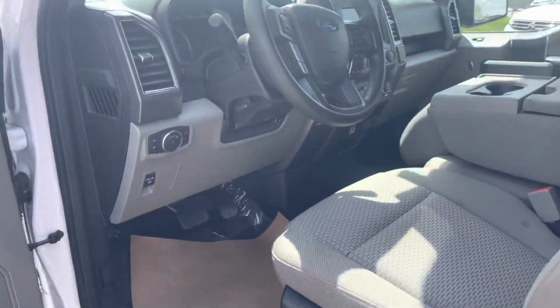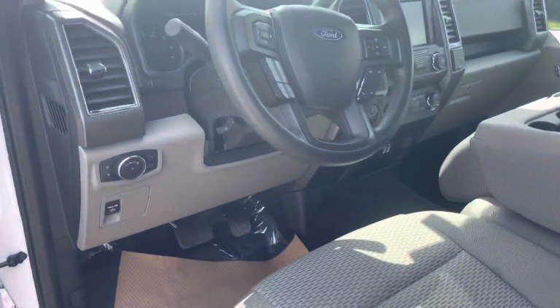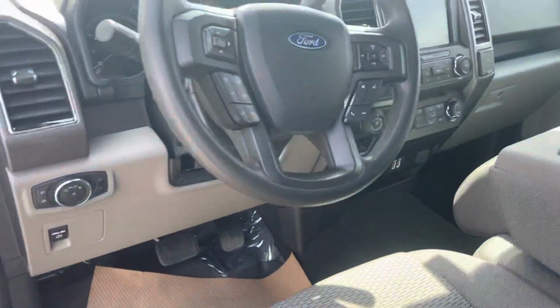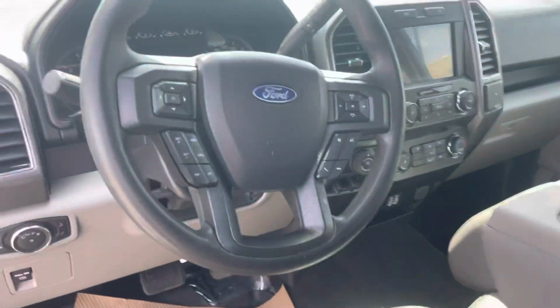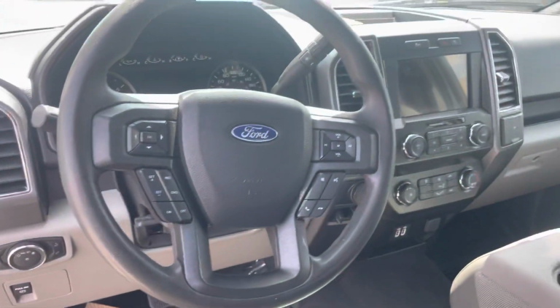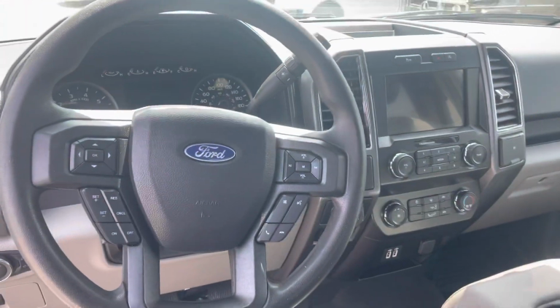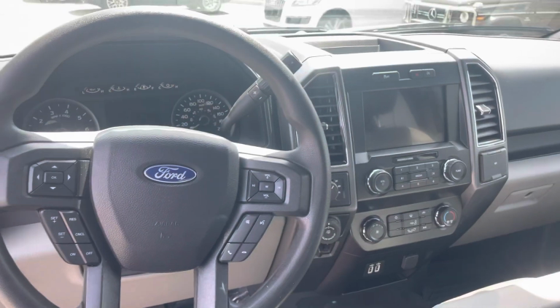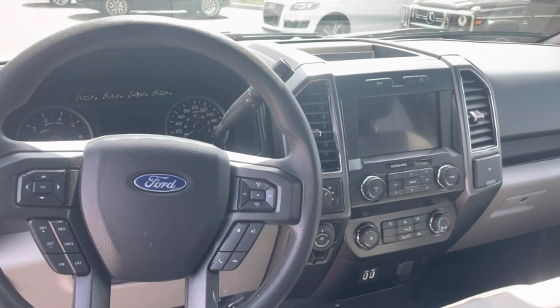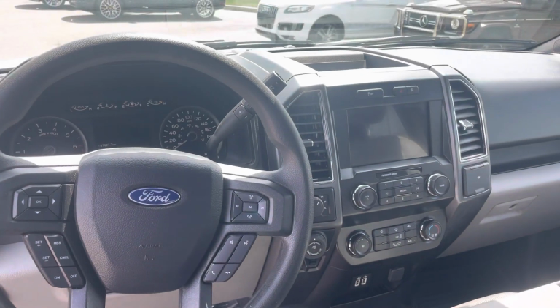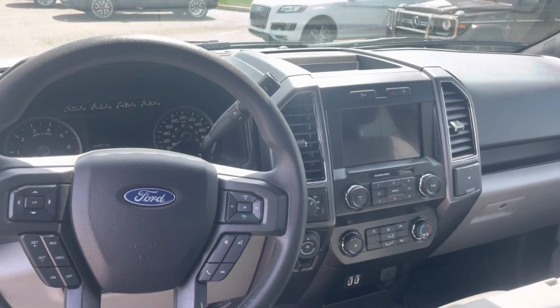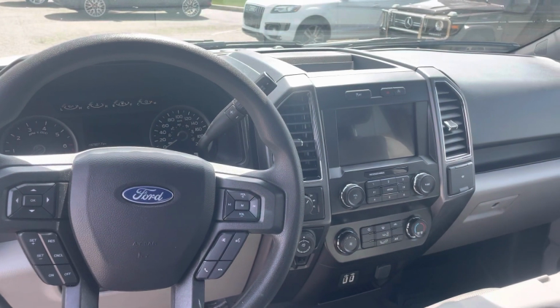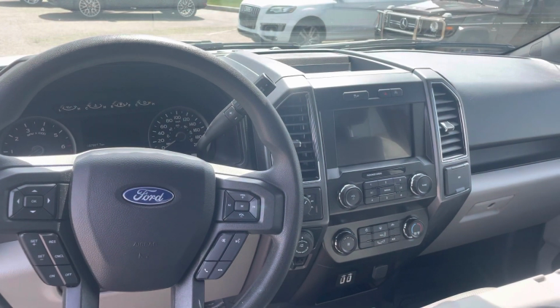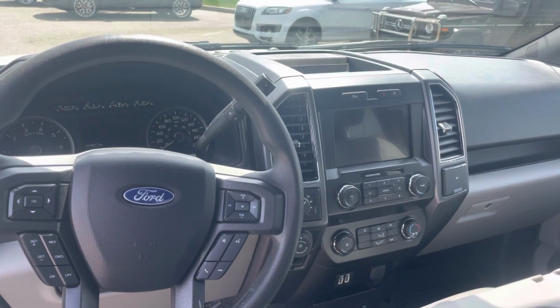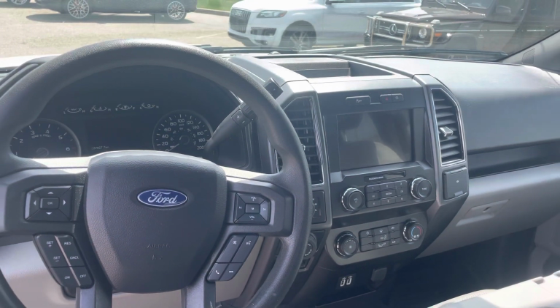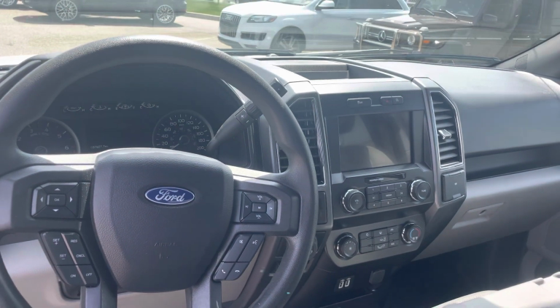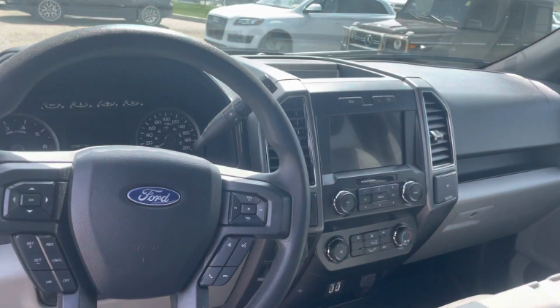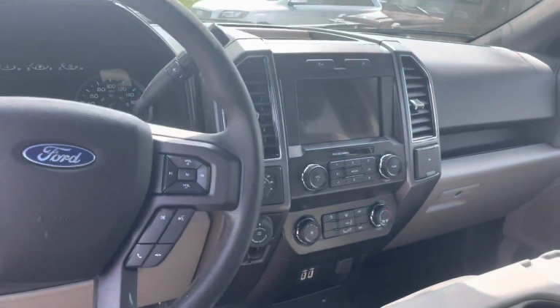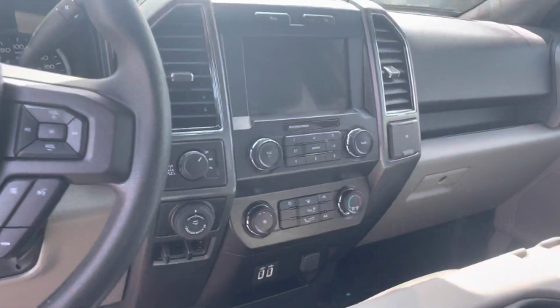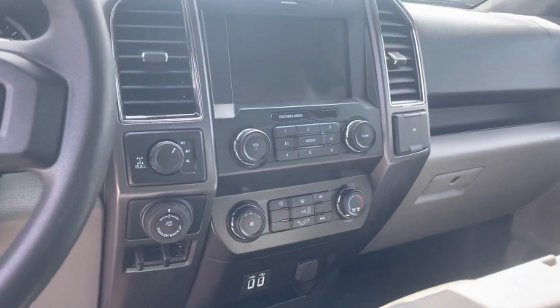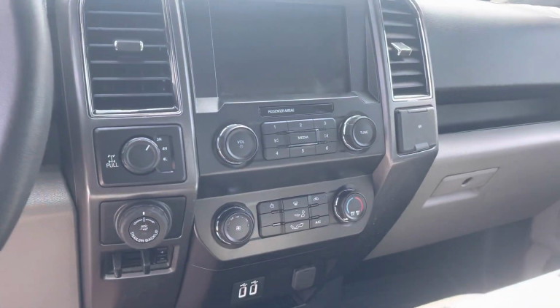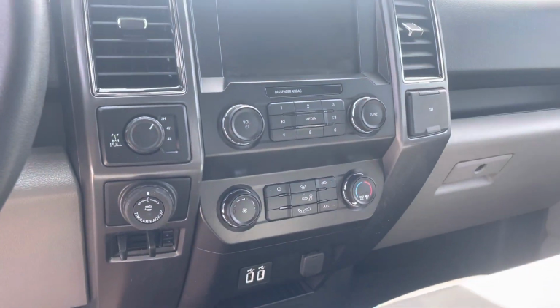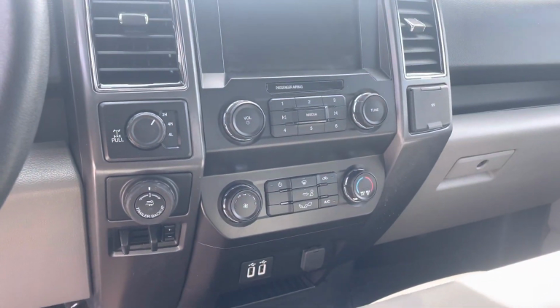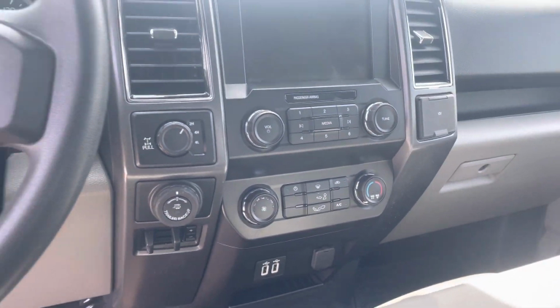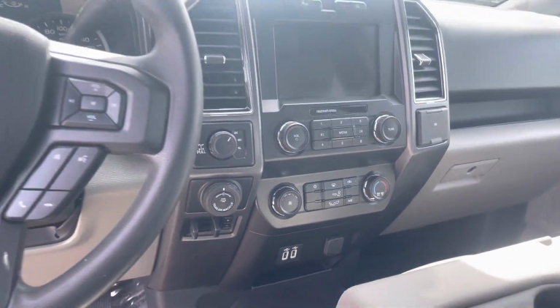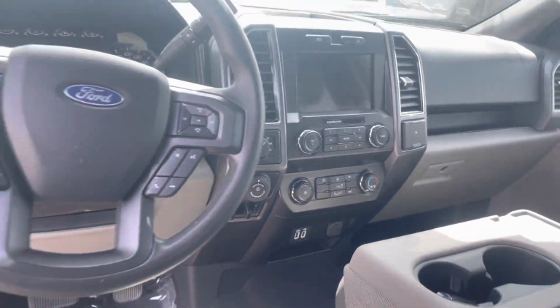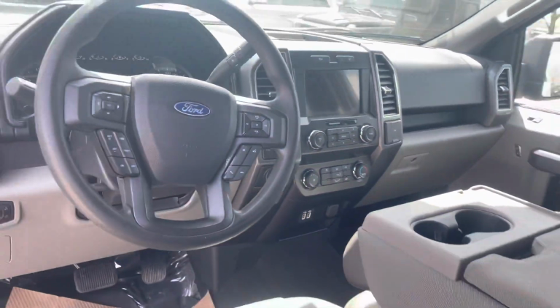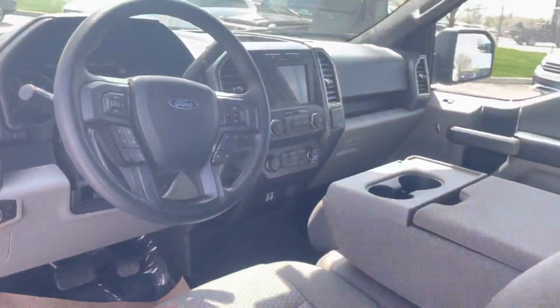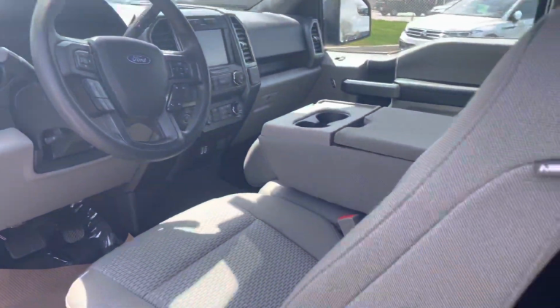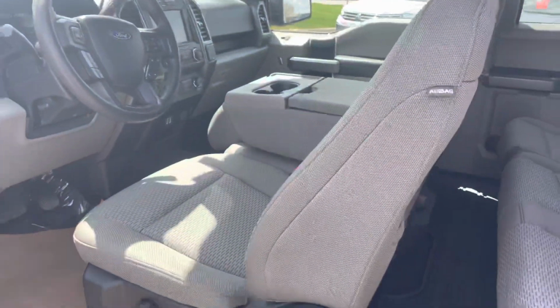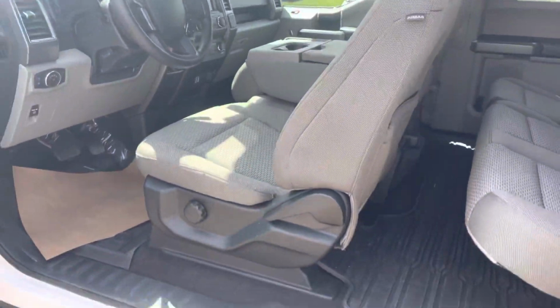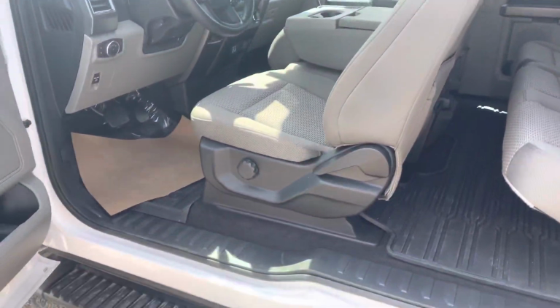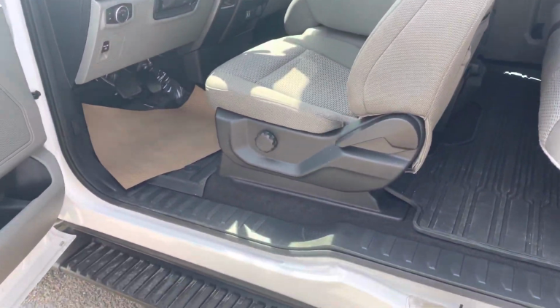You've got AM/FM satellite radio as well as Bluetooth phone connectivity, steering wheel controls, USBs, and your 12-volt plug — pretty well everything you need to get yourself going. 4x4 and all of that.